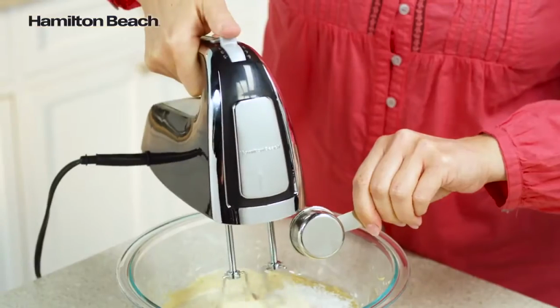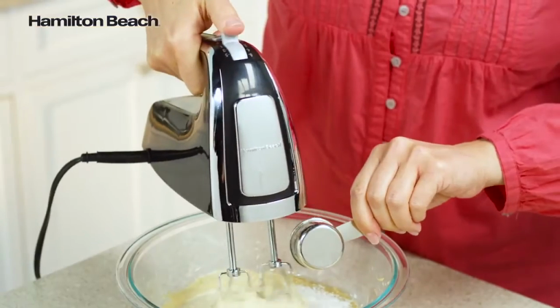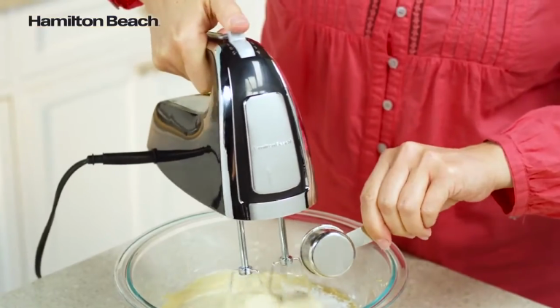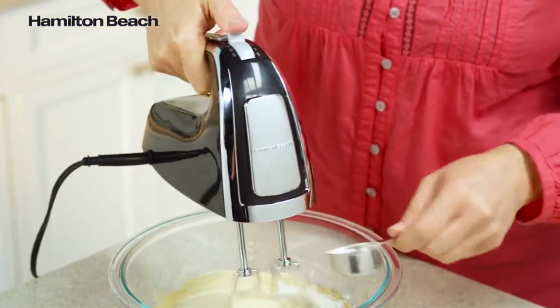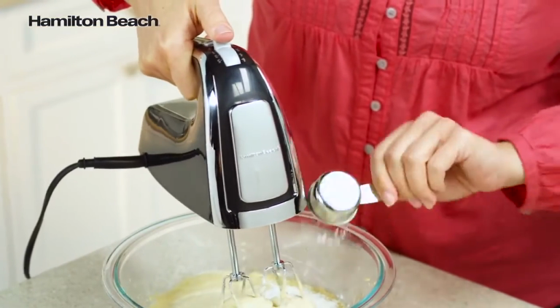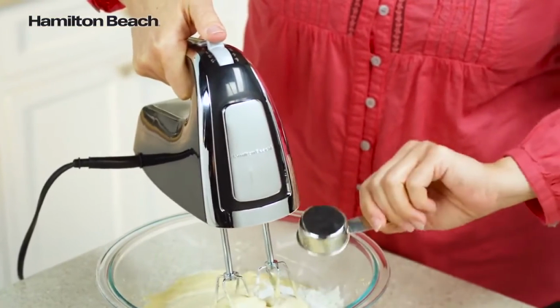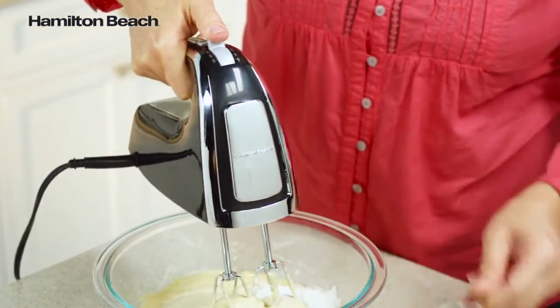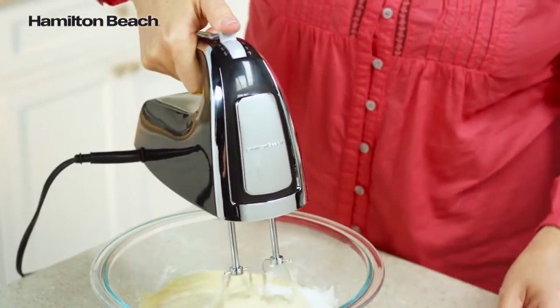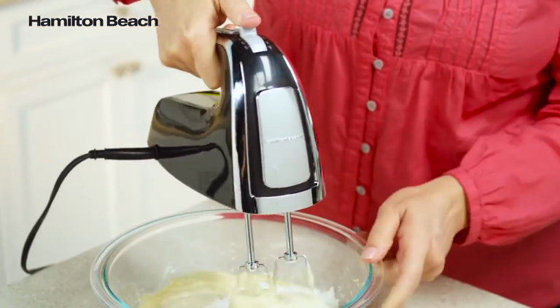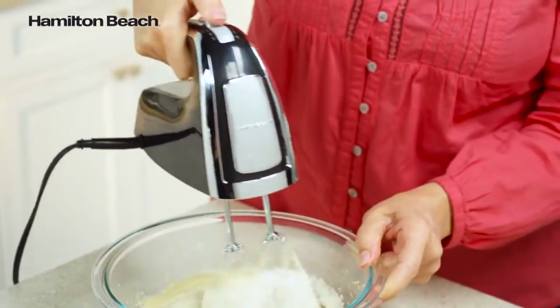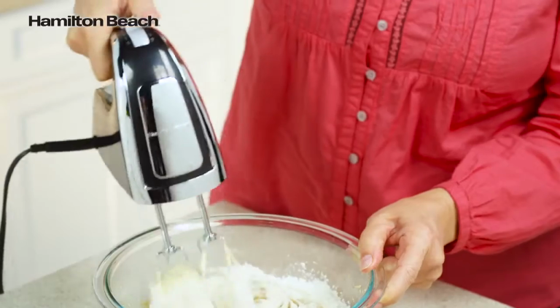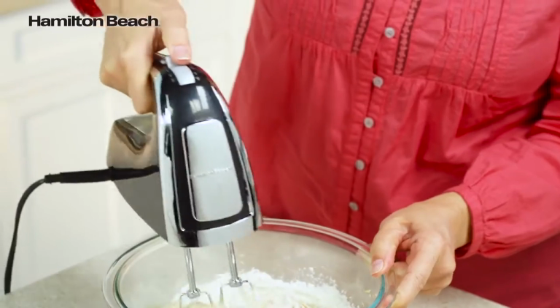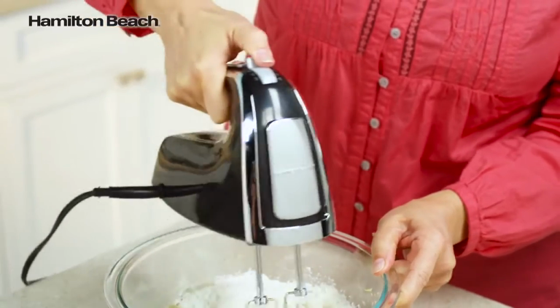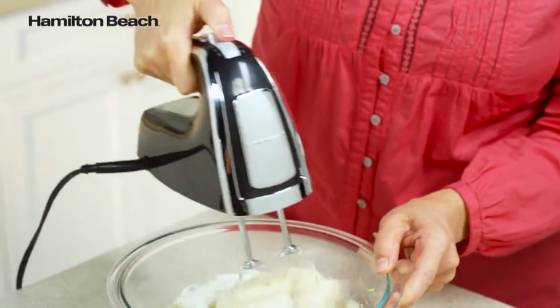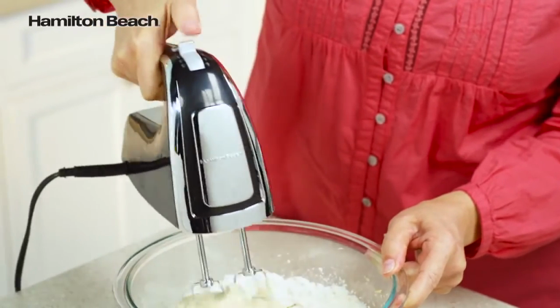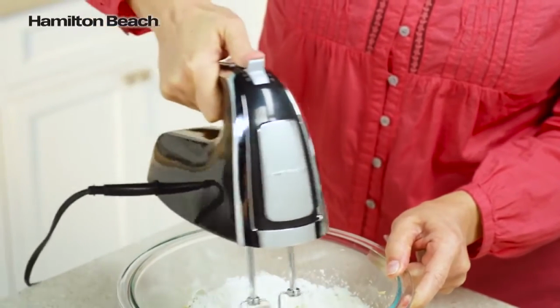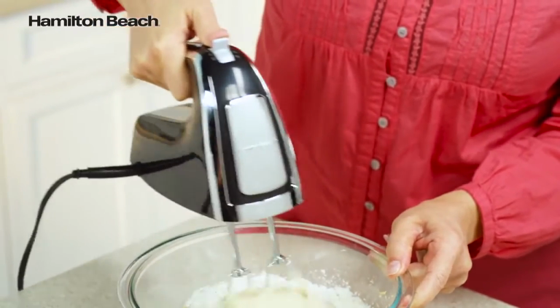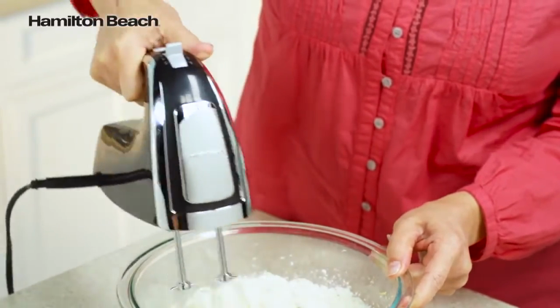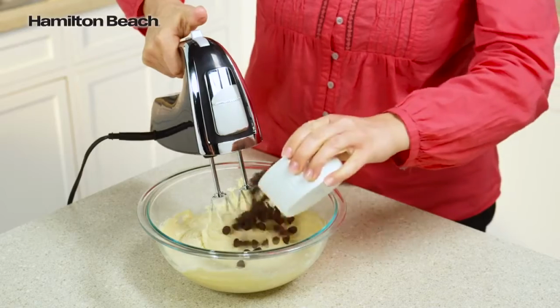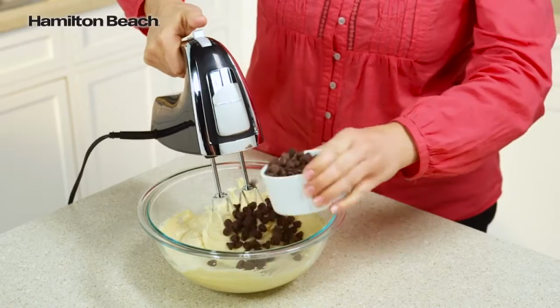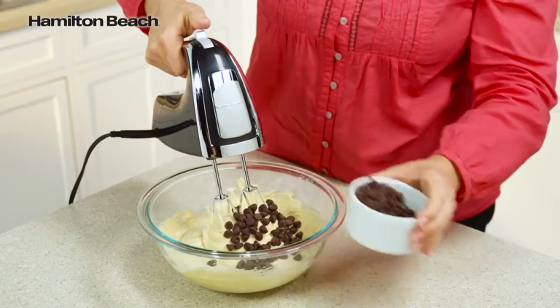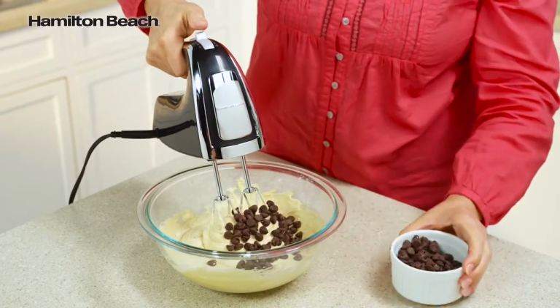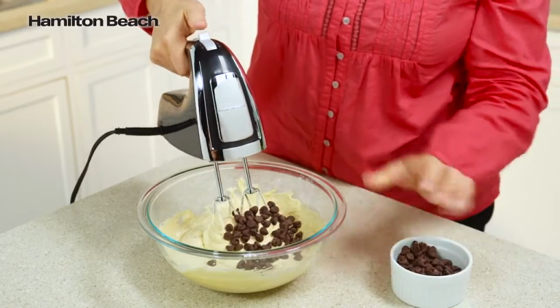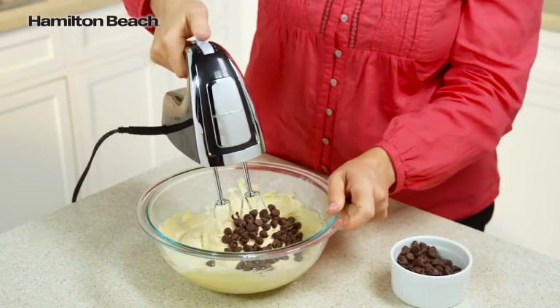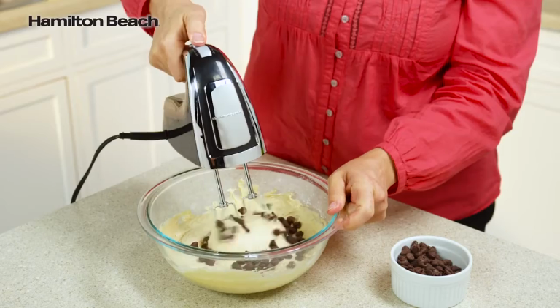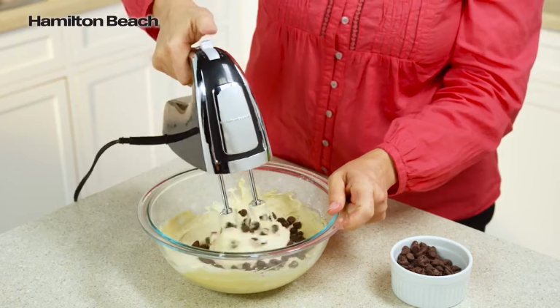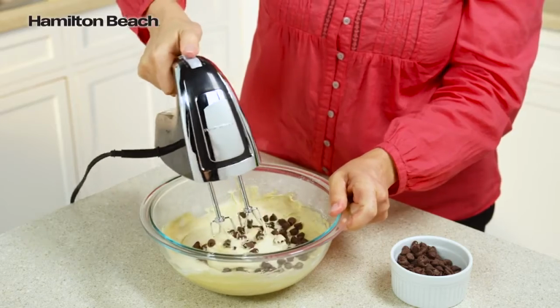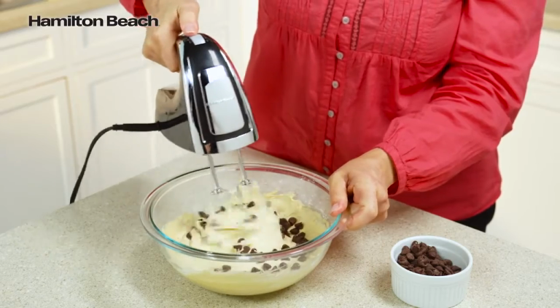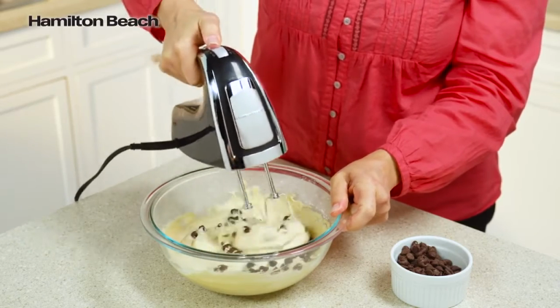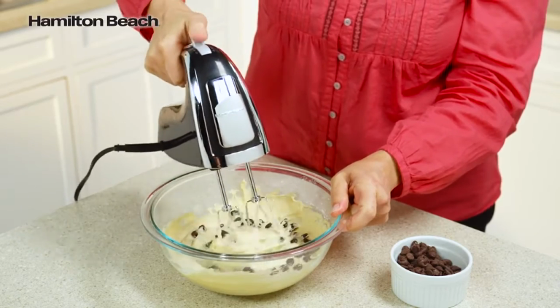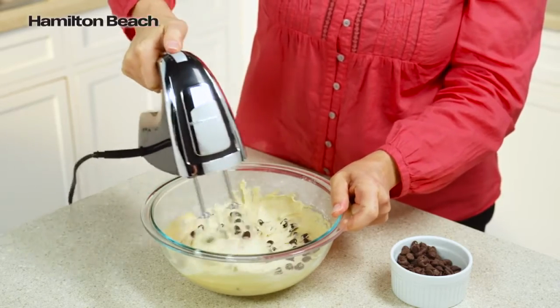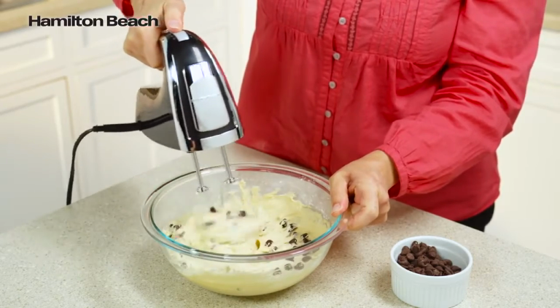Mixing dry ingredients too fast can make a mess, so we've added an innovative pulse function. This feature gives you more control when gradually incorporating ingredients on the lowest speed.